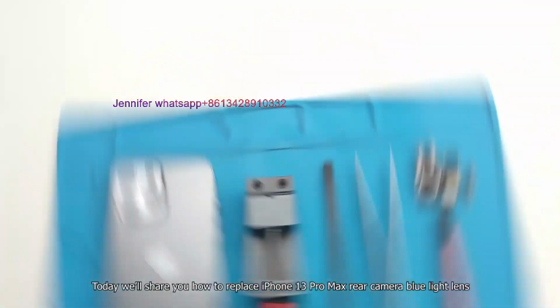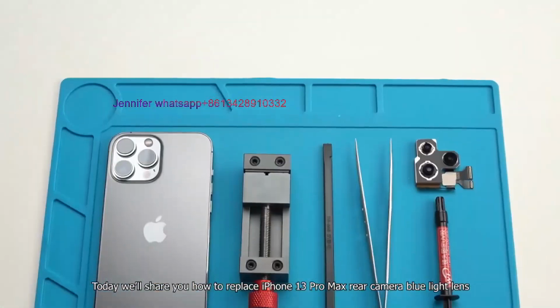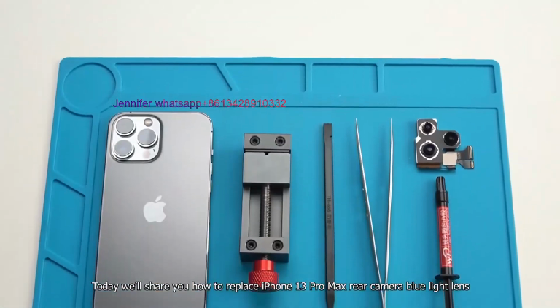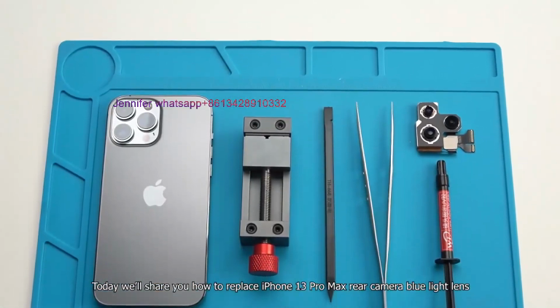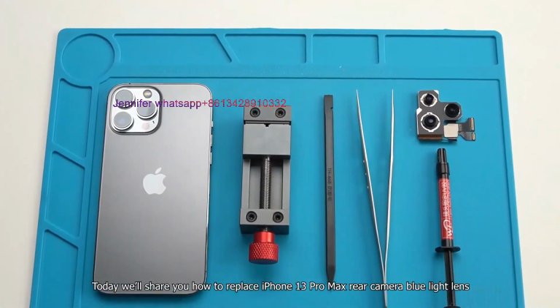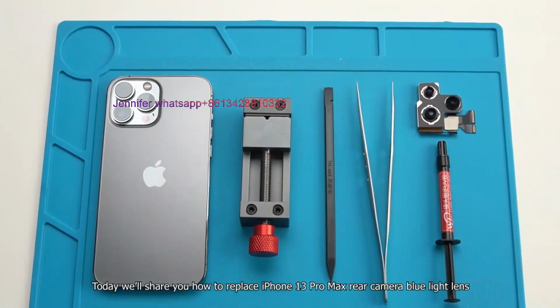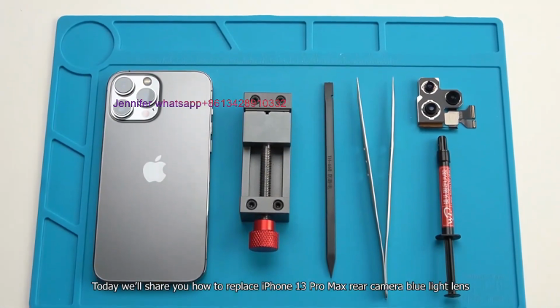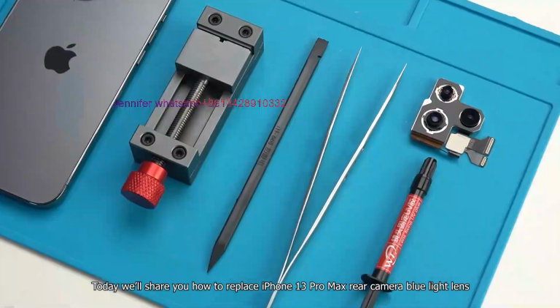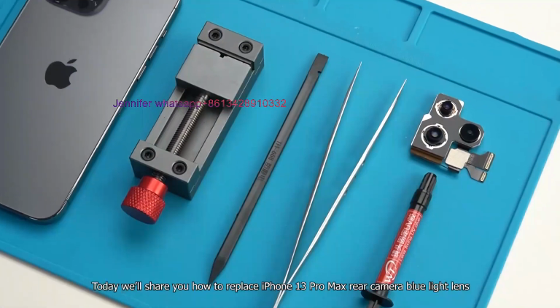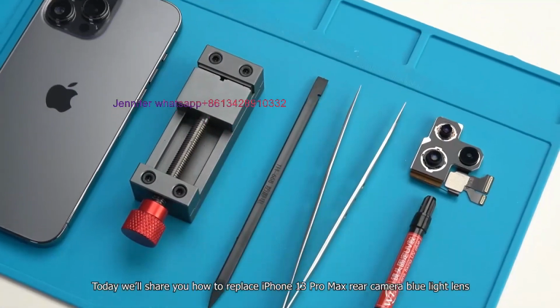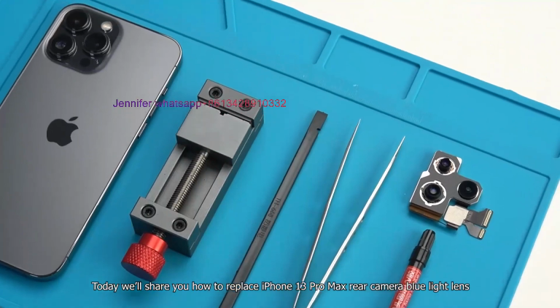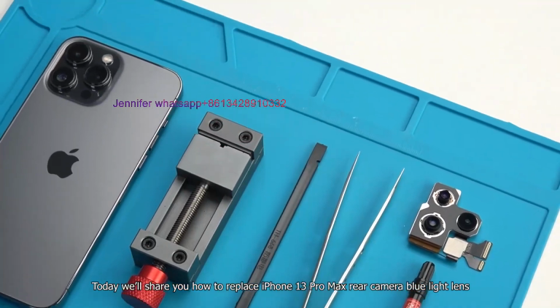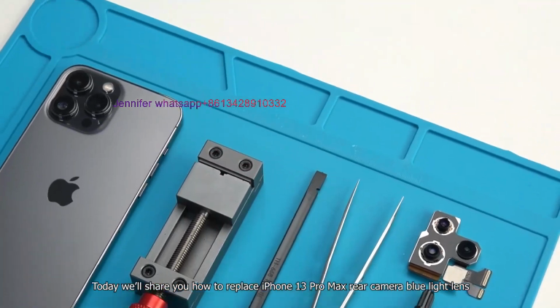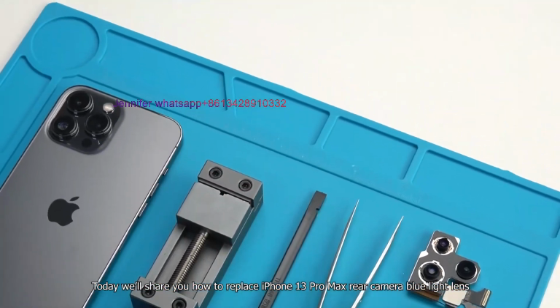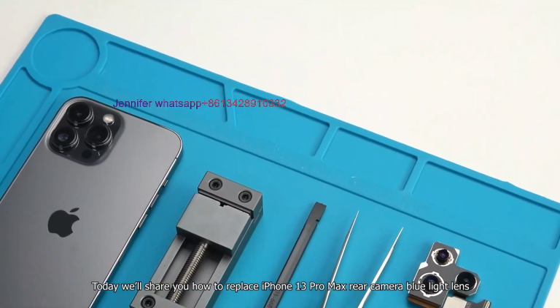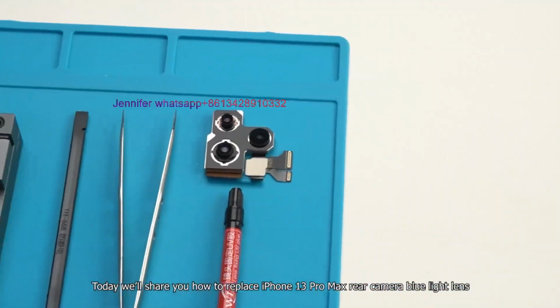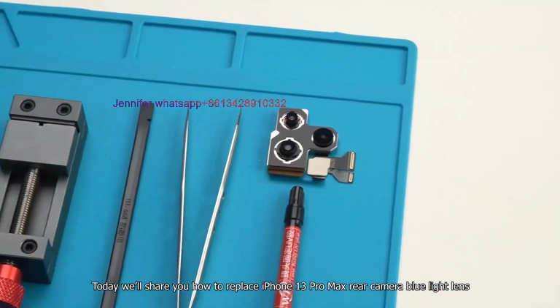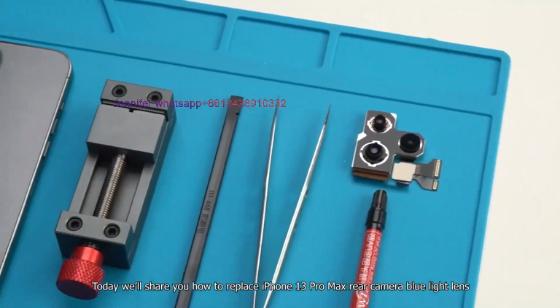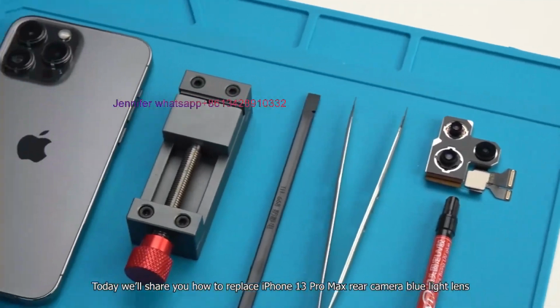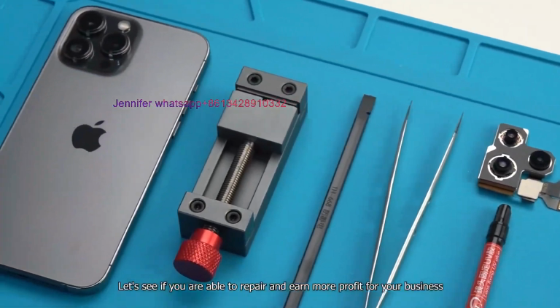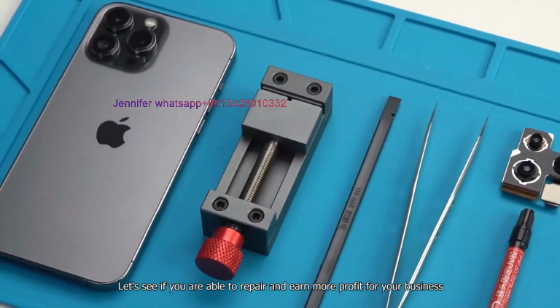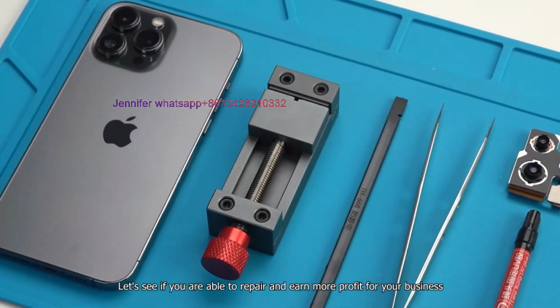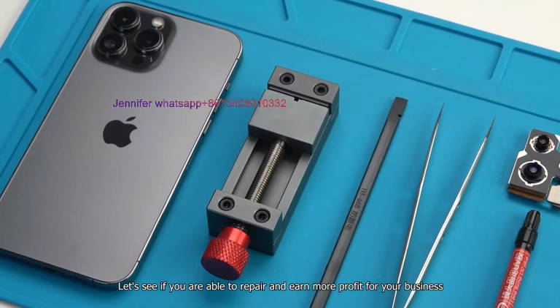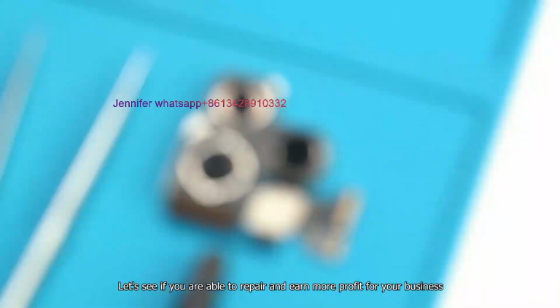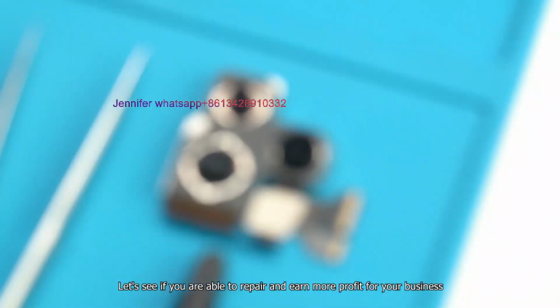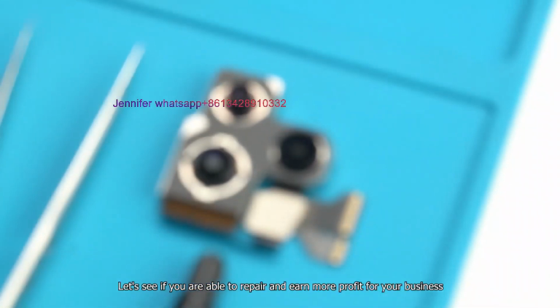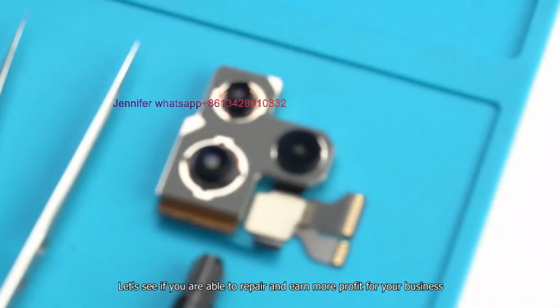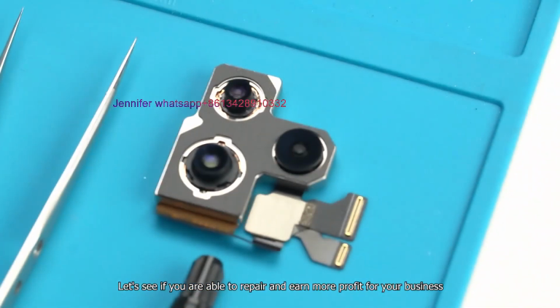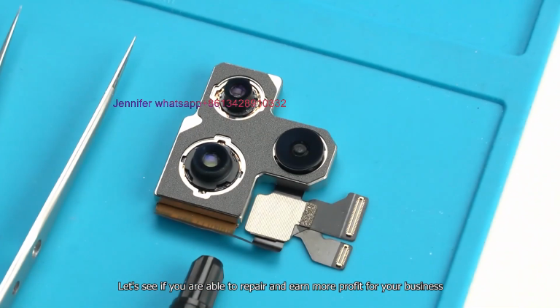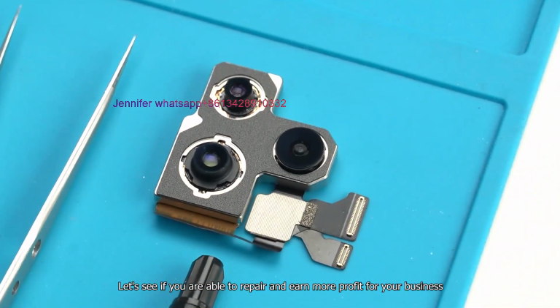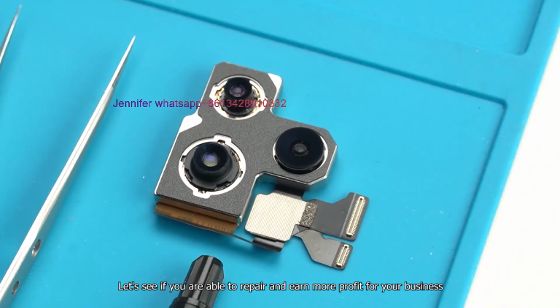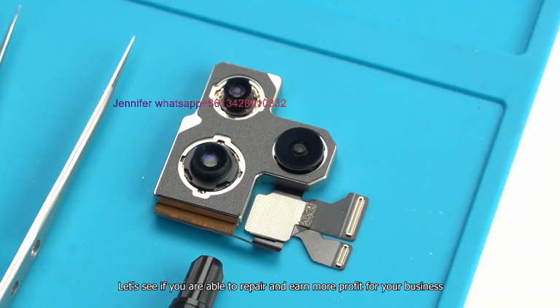Today we will share how to replace iPhone 13 Pro Max rear camera blue light lens. Let's see if you are able to repair and earn more profit for your business.